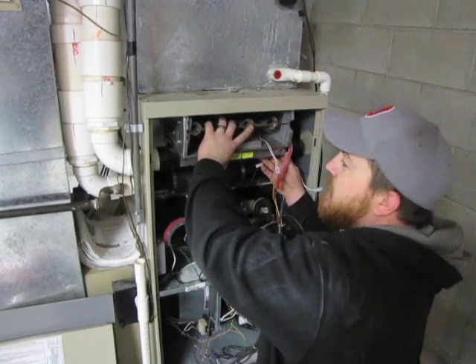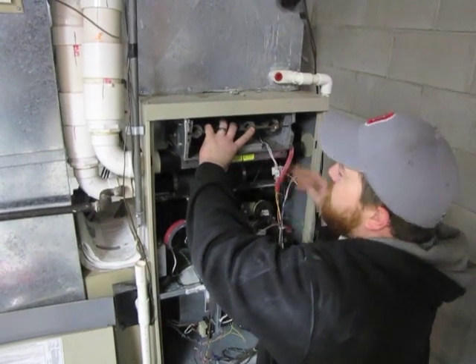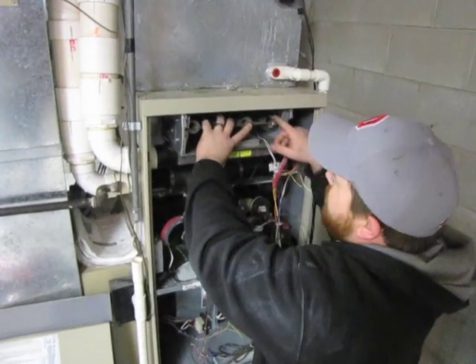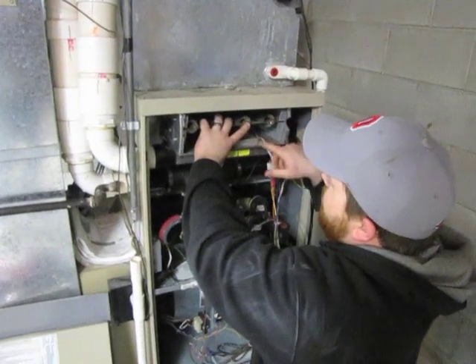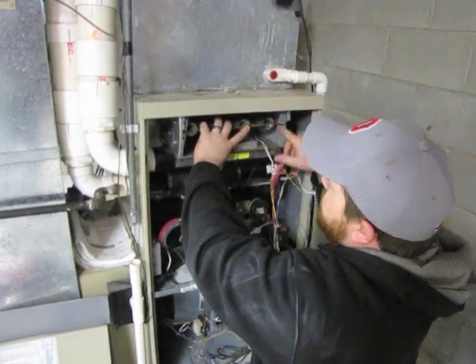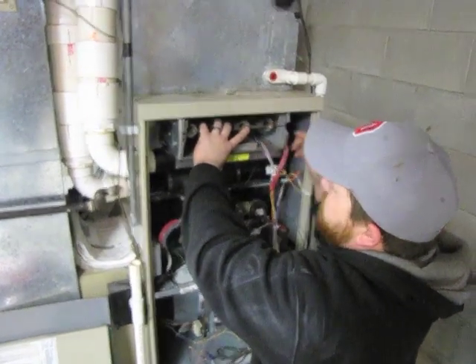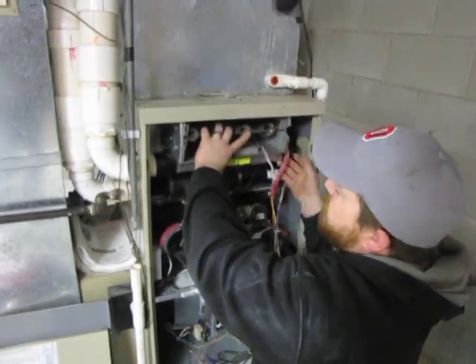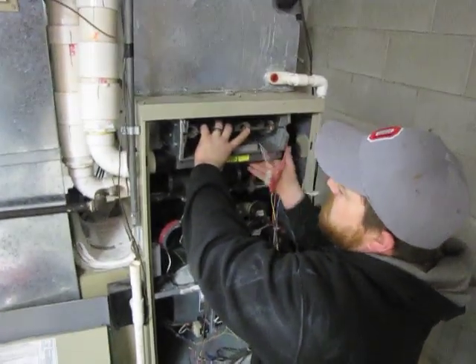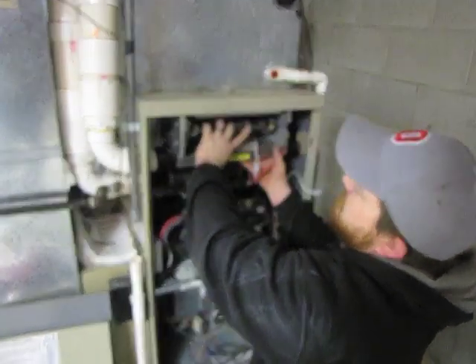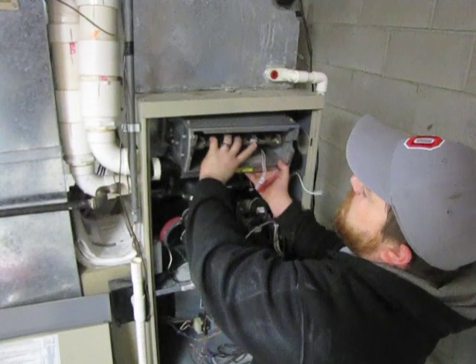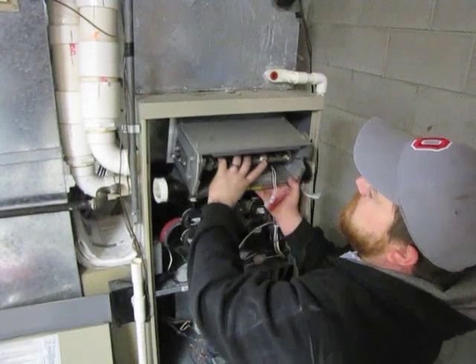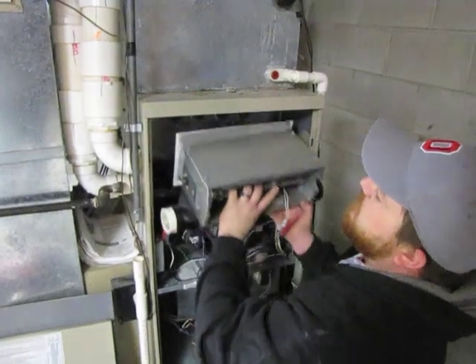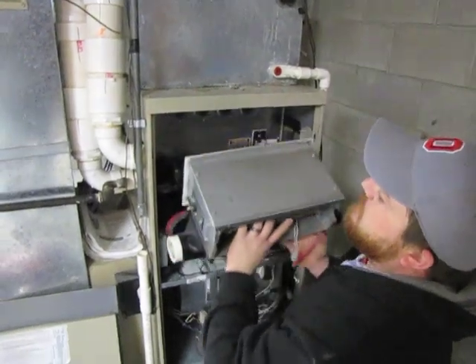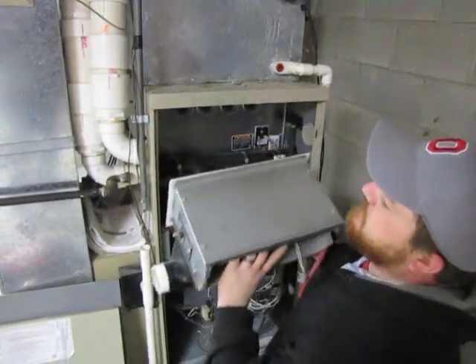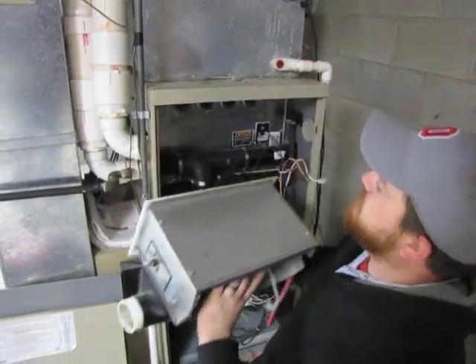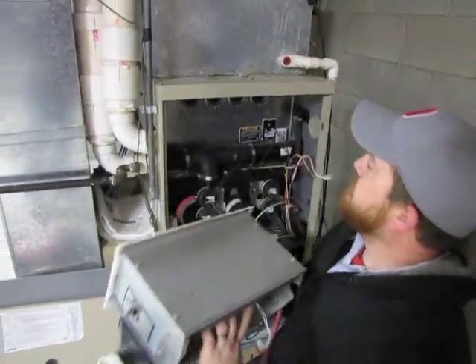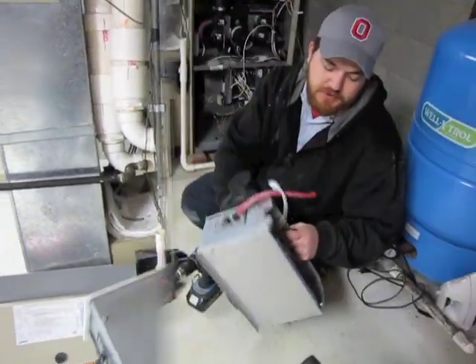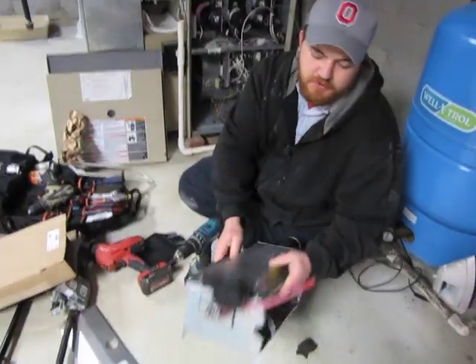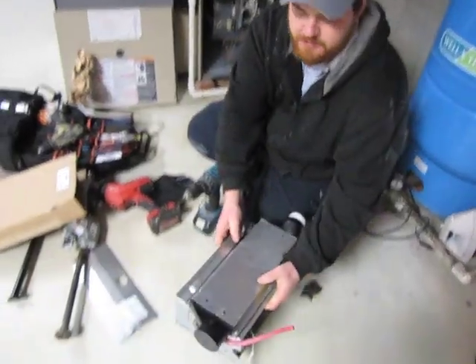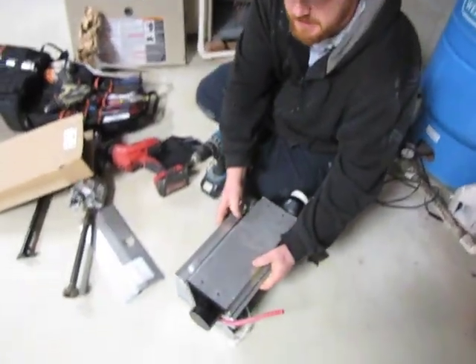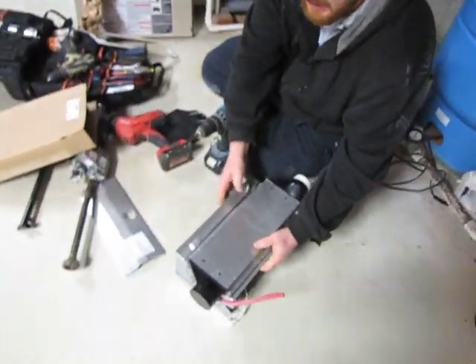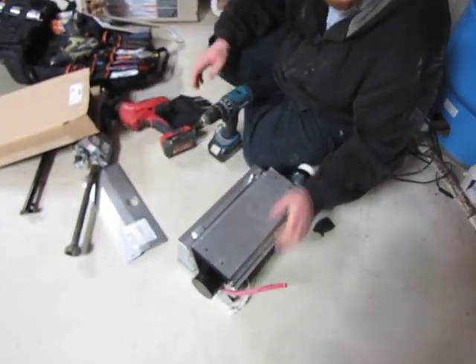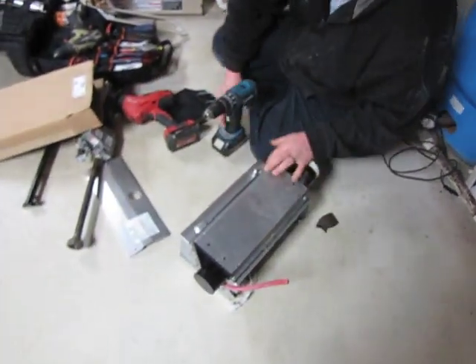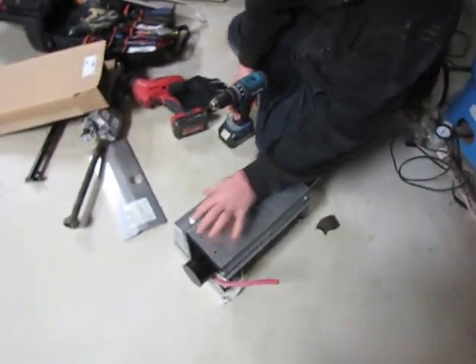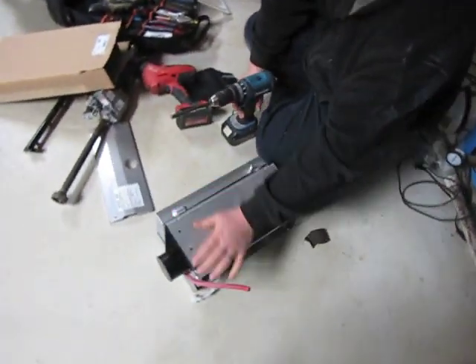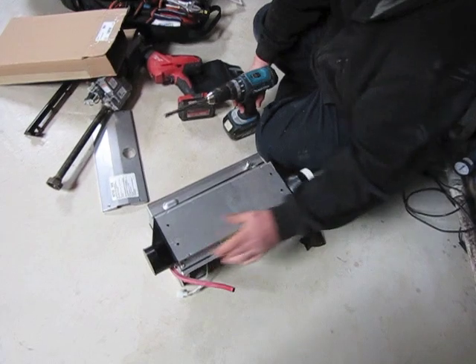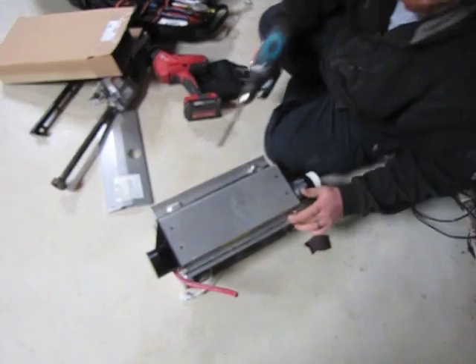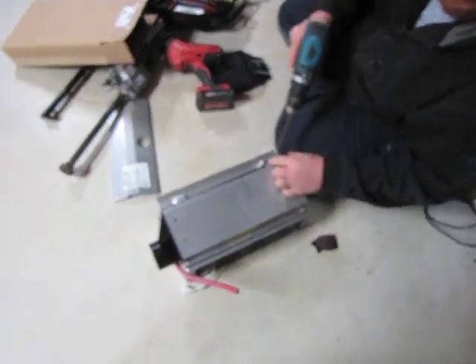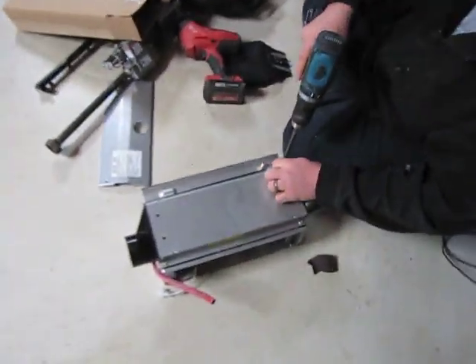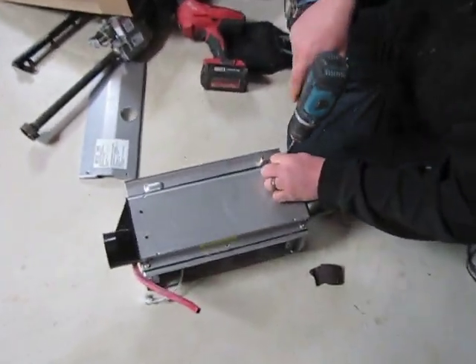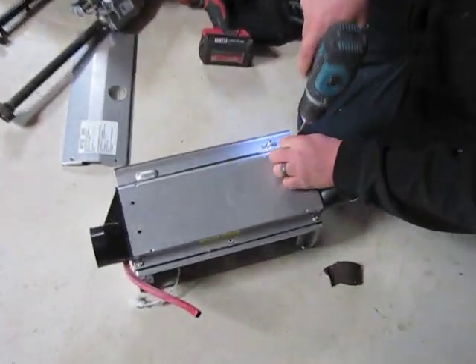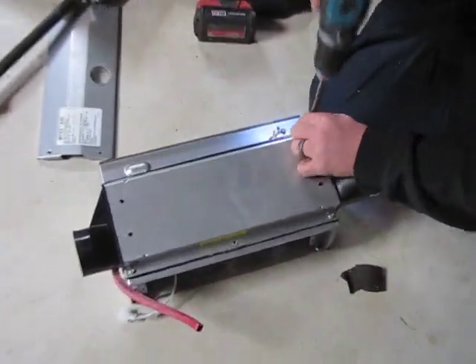After removing all four screws to the burner box, the whole assembly will pull out. What you want to do is flip it upside down and remove the four screws holding the combustion intake.